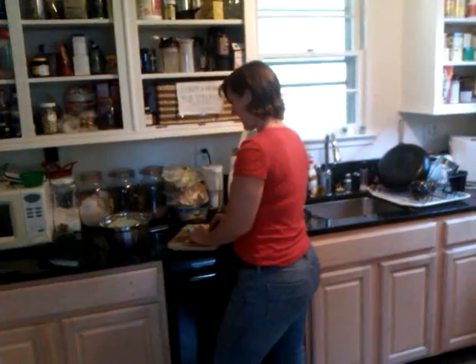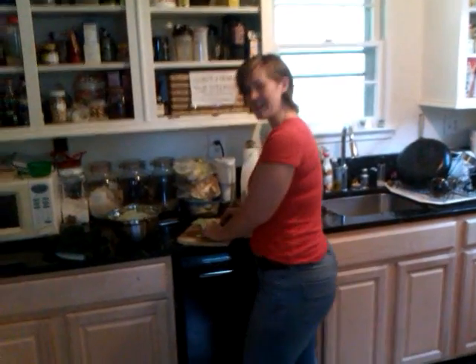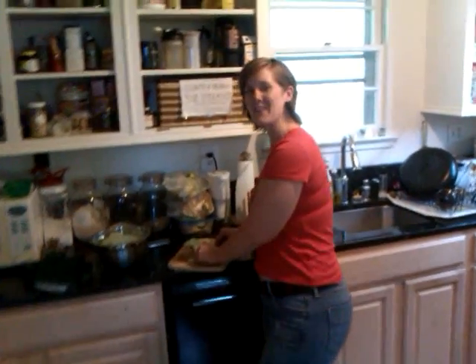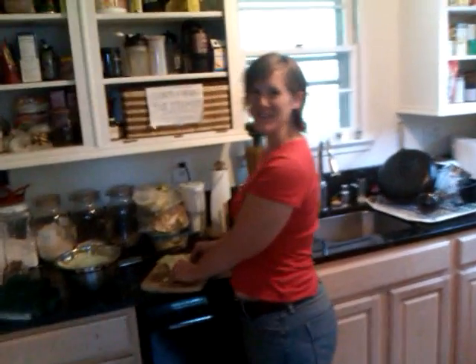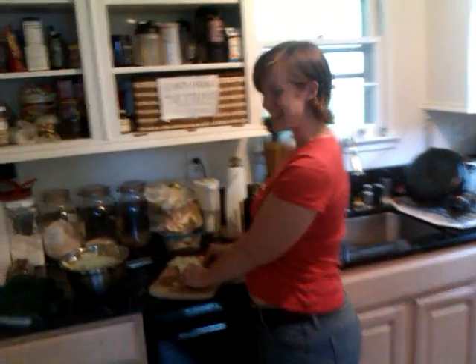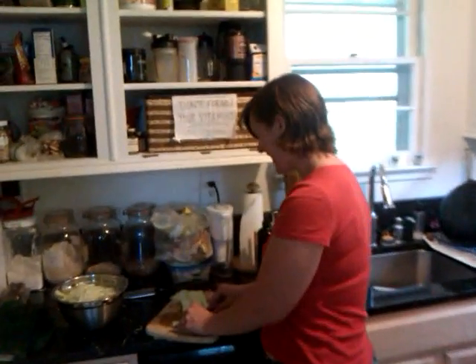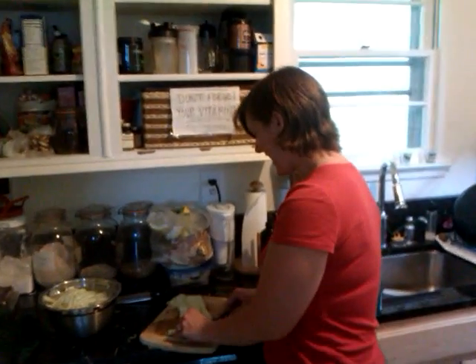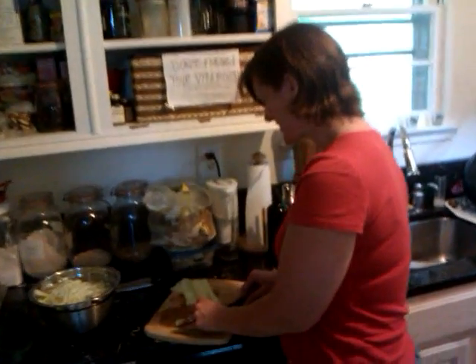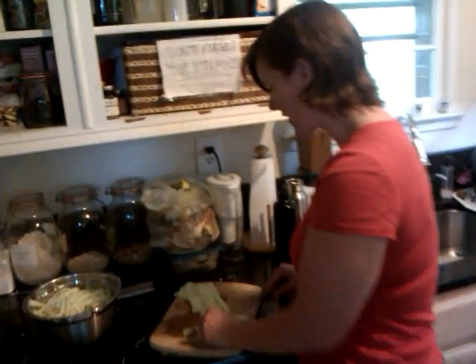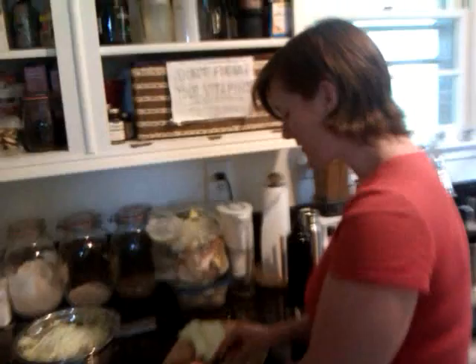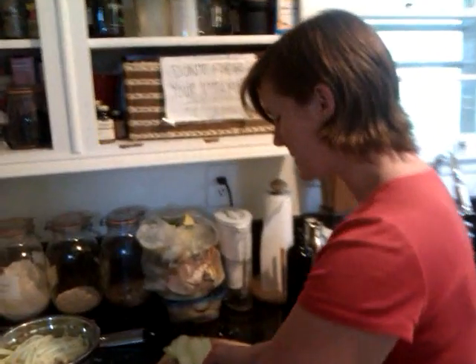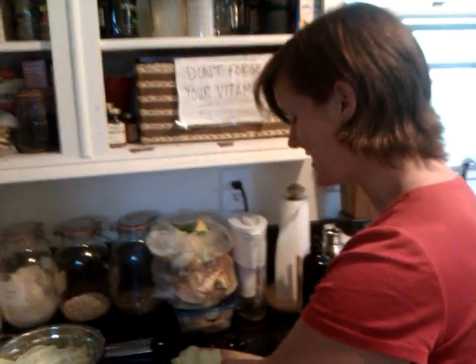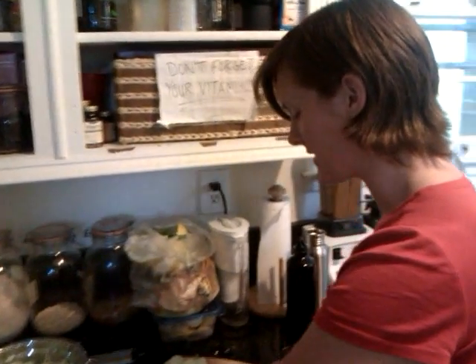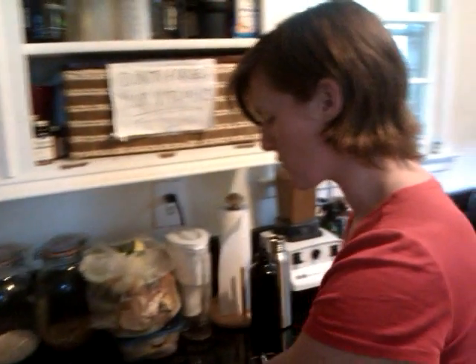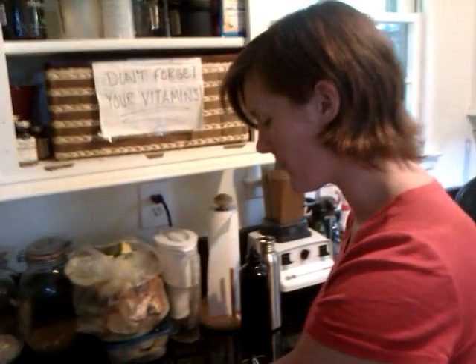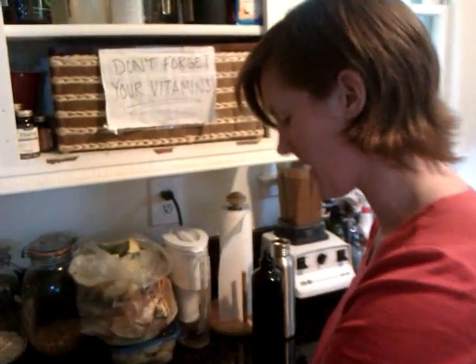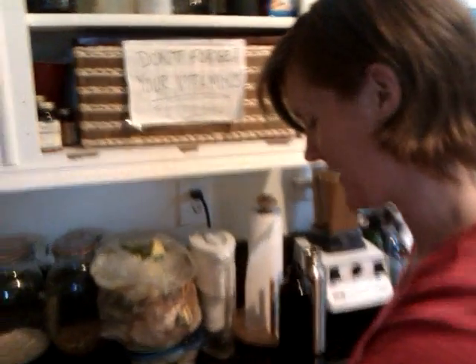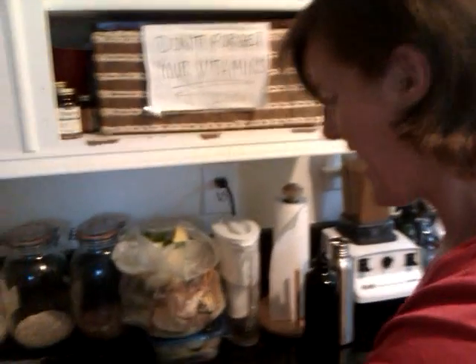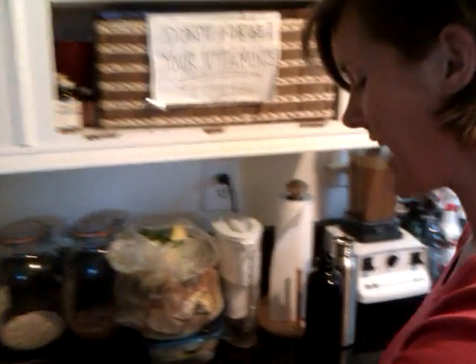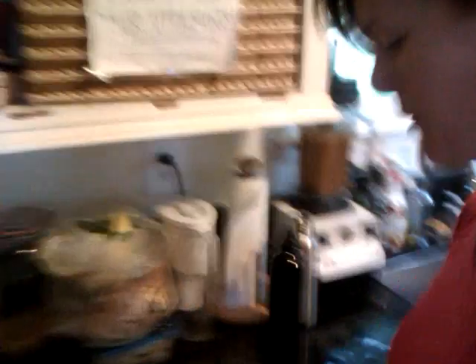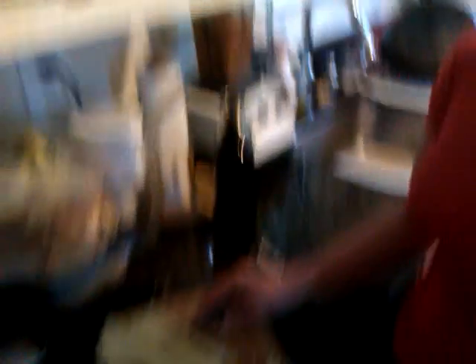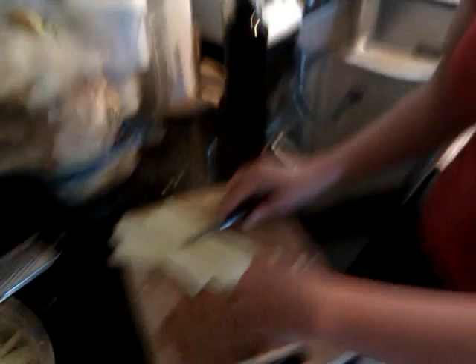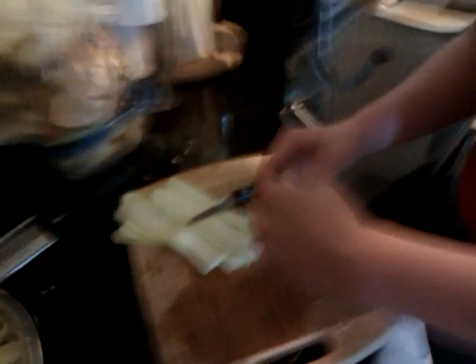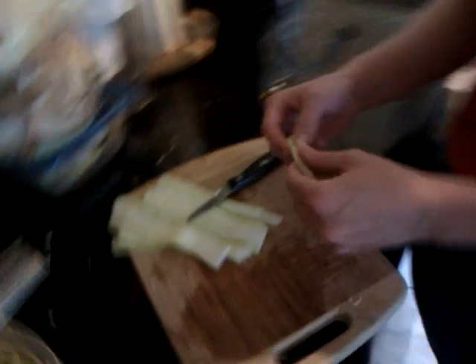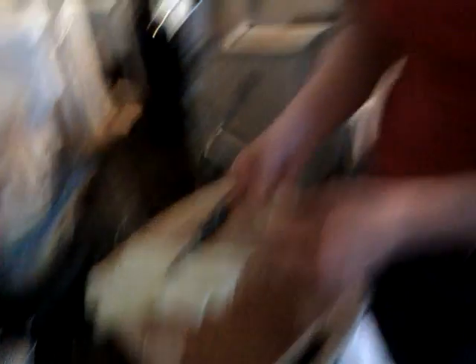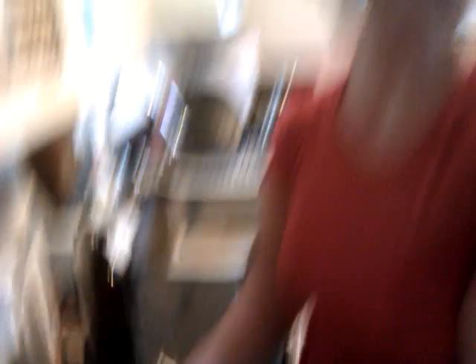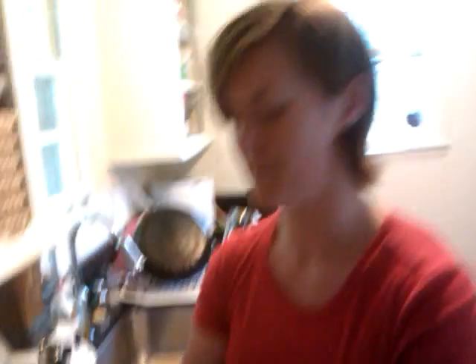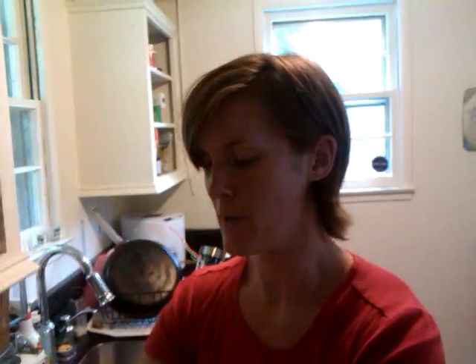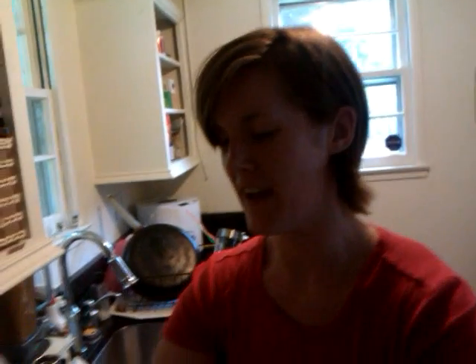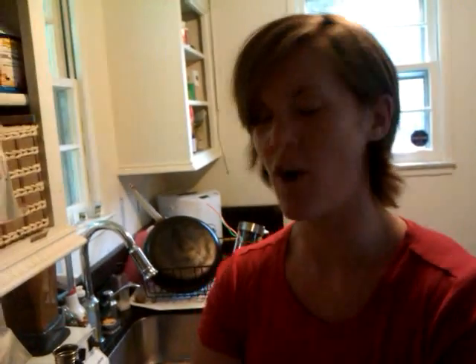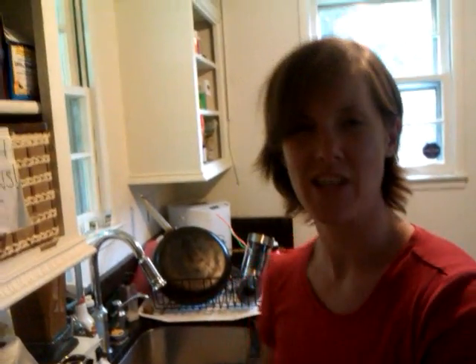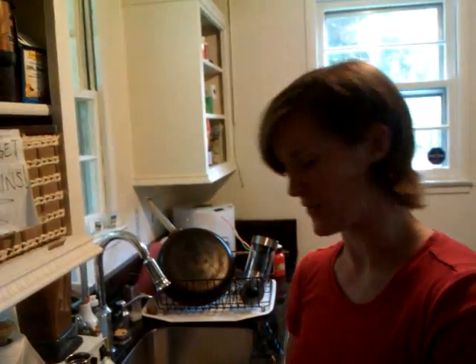Hi, welcome to Julie's Kitchen again. So Mark and I have been experimenting with some different raw food recipes. Last night we made a raw veggie casserole.